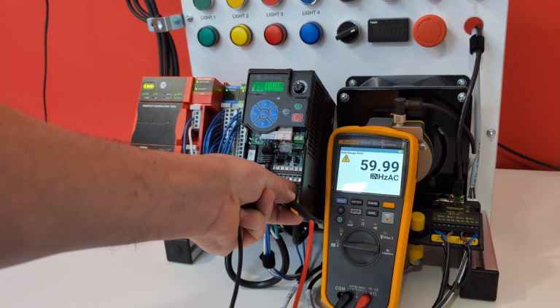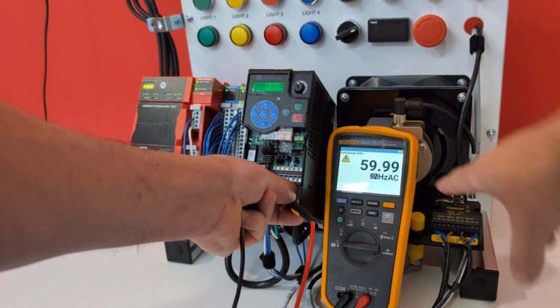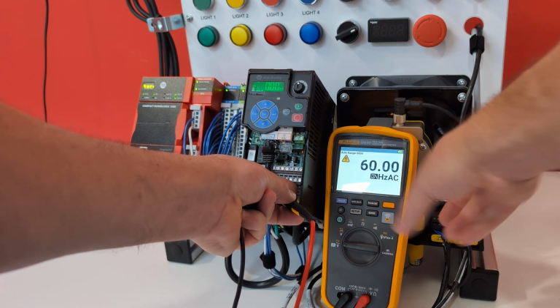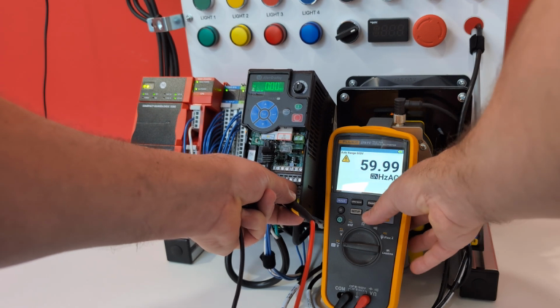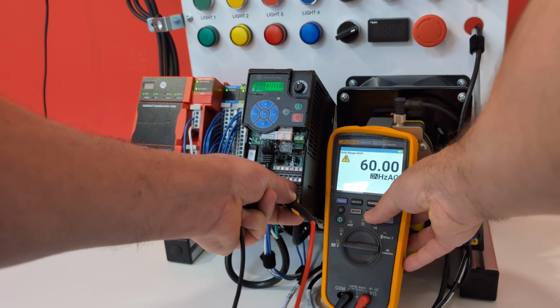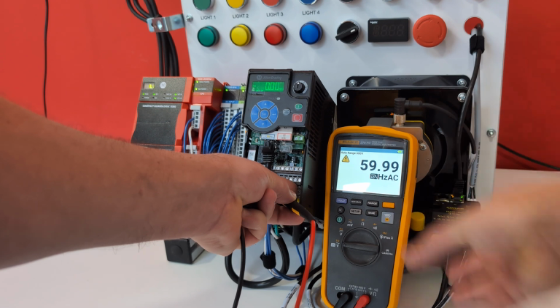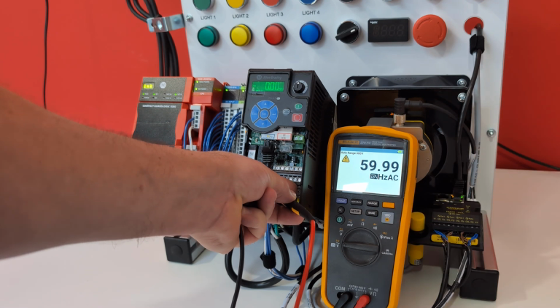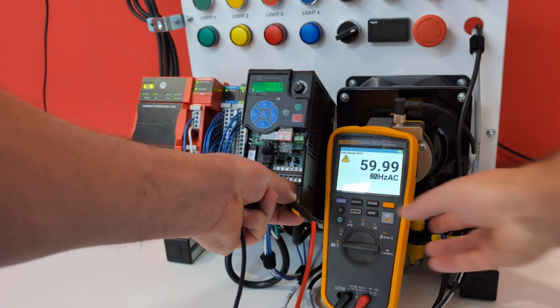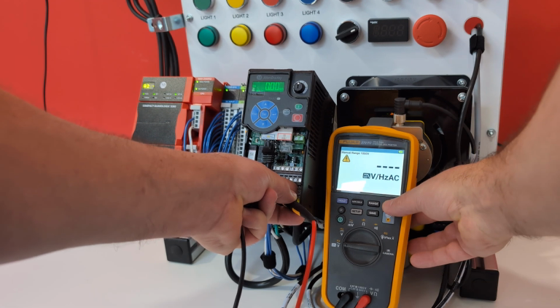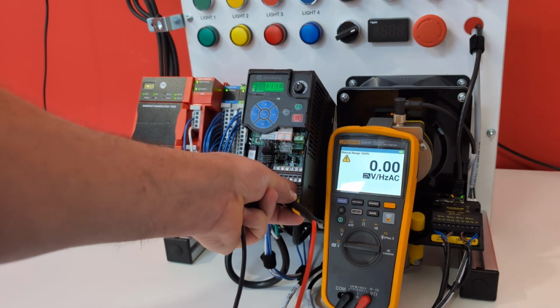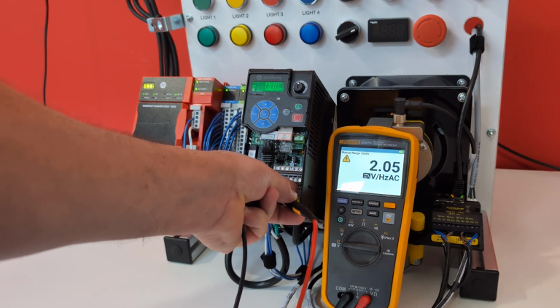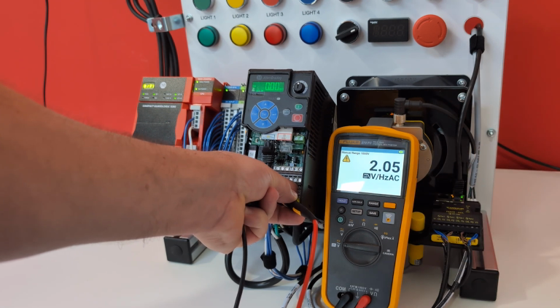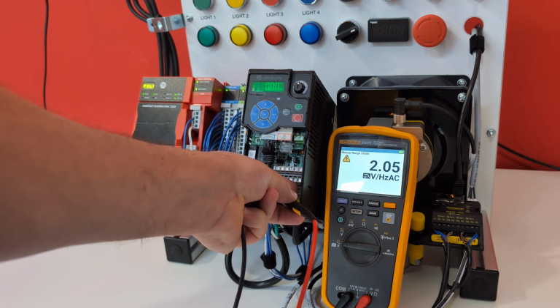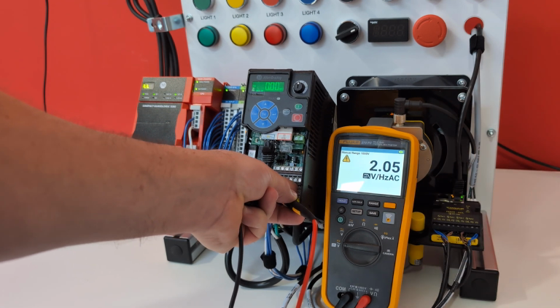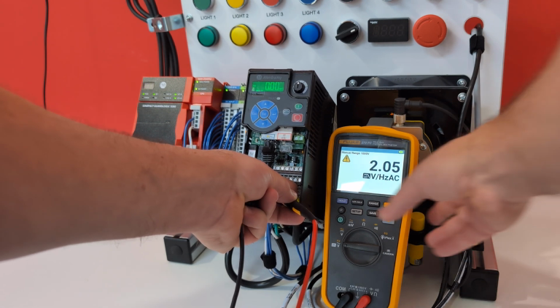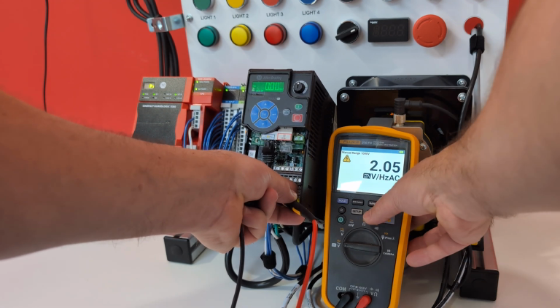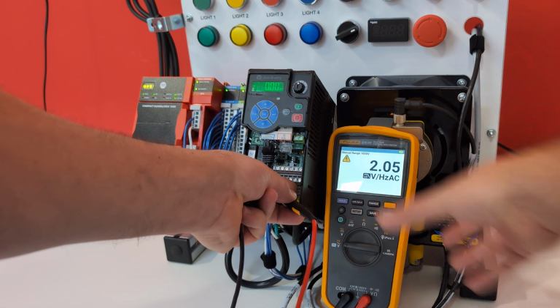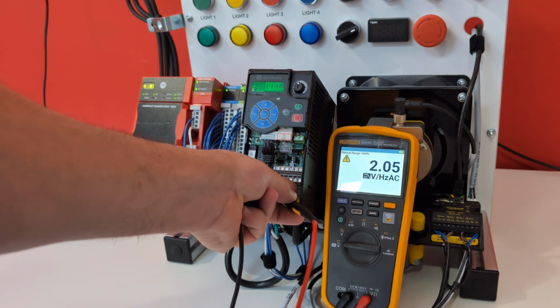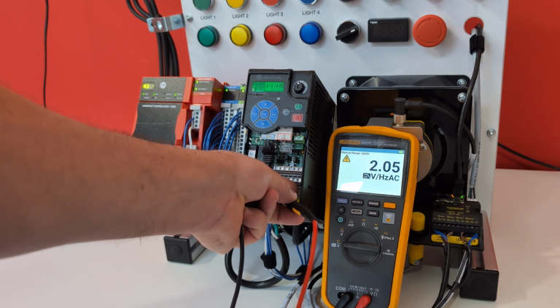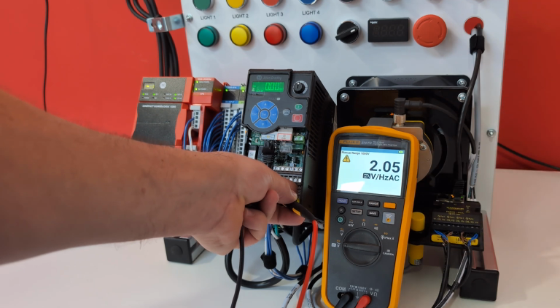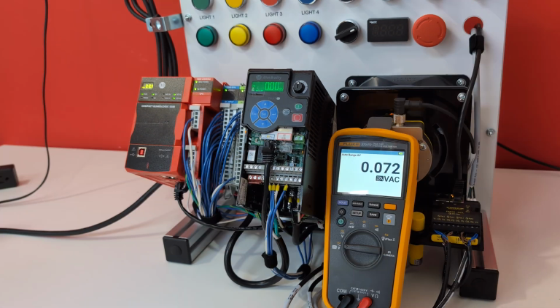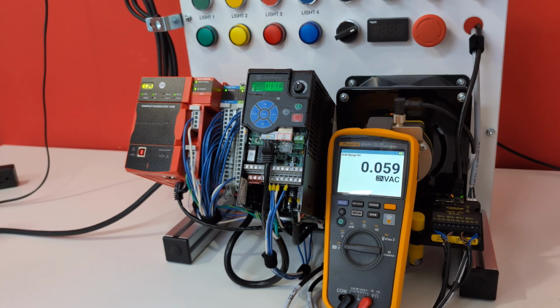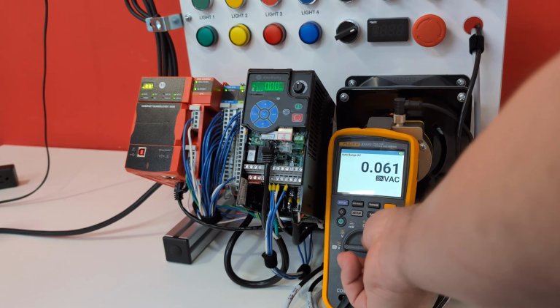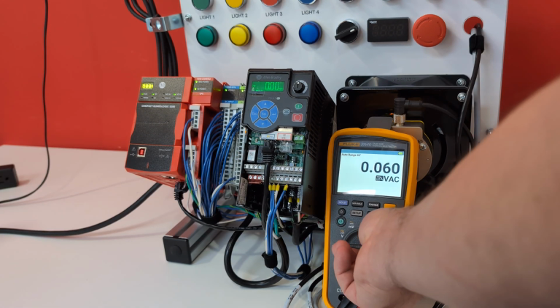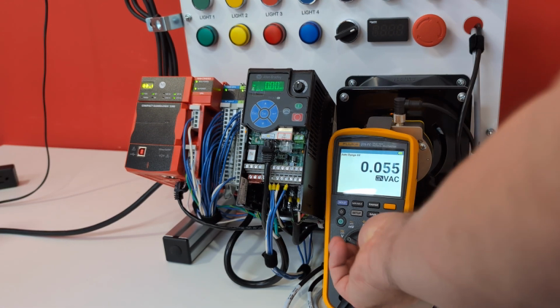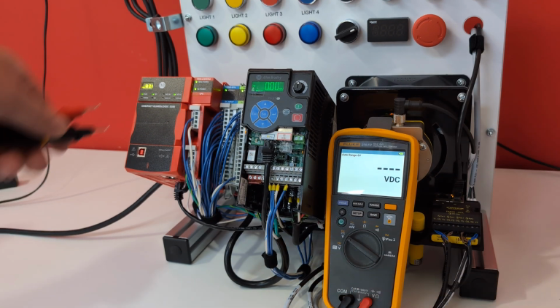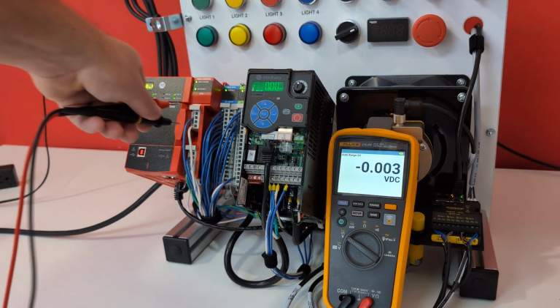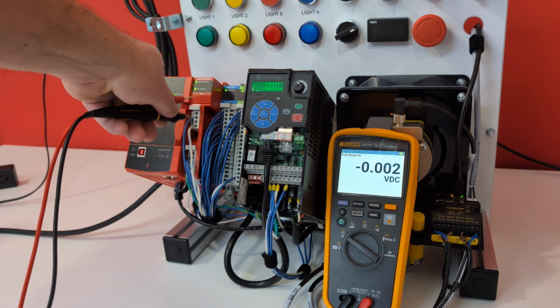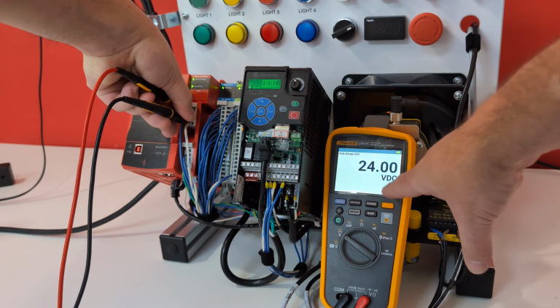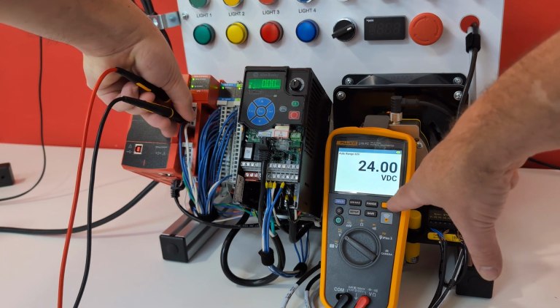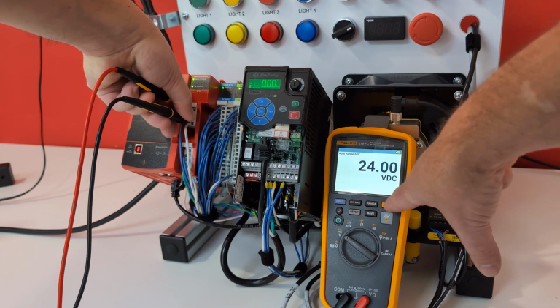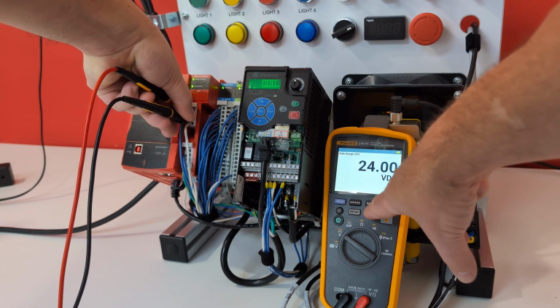We could also get the hertz — let's save on that. And then we have volts per hertz — go ahead and save on that. We can also get our current DC value: 24.00.